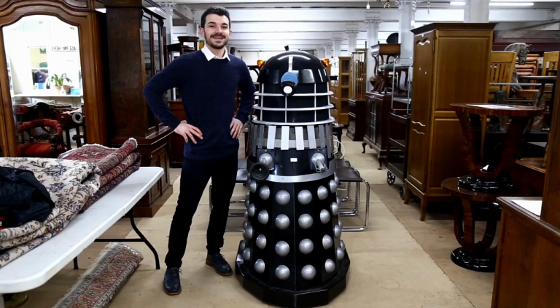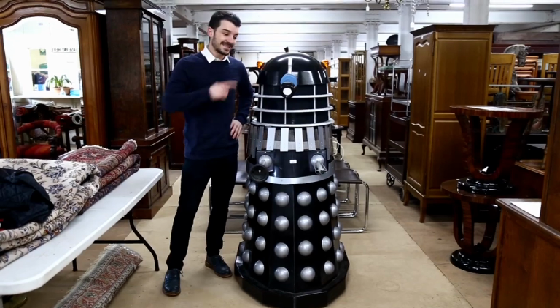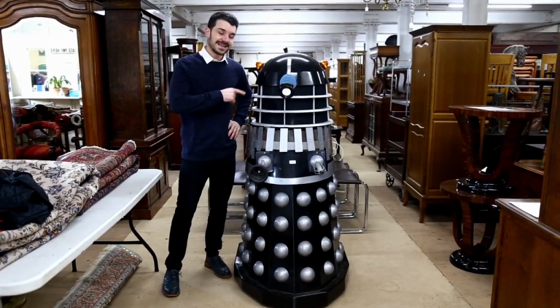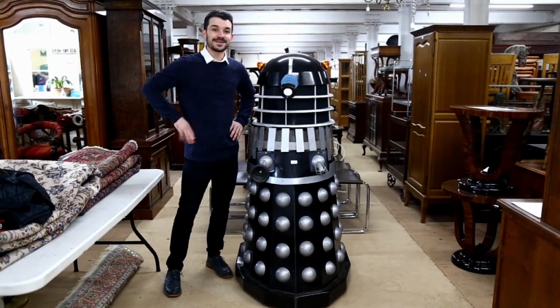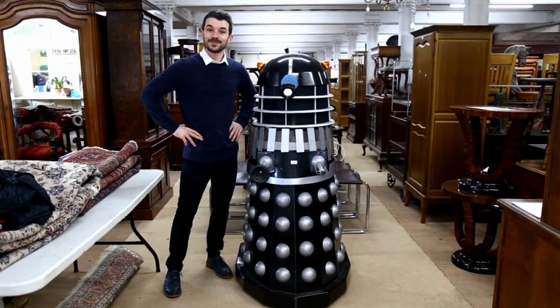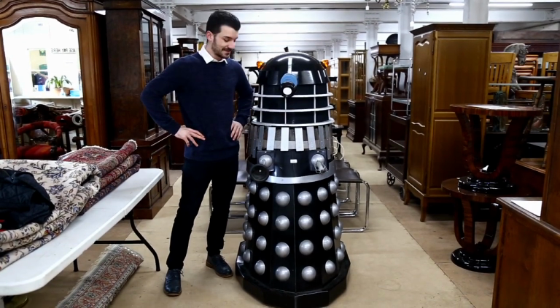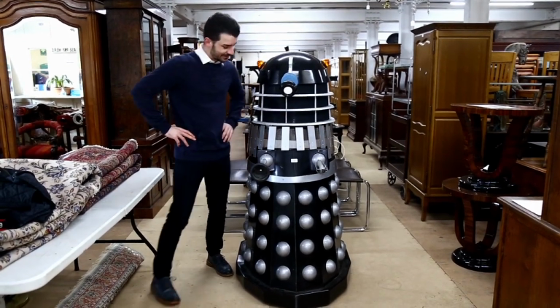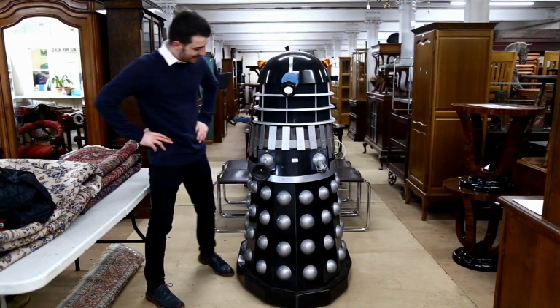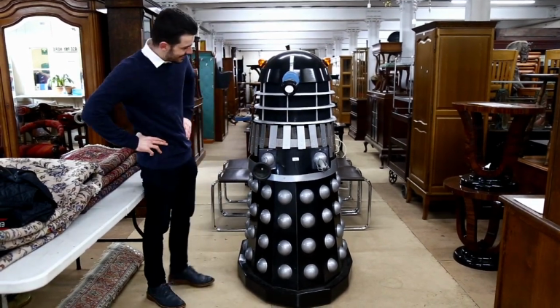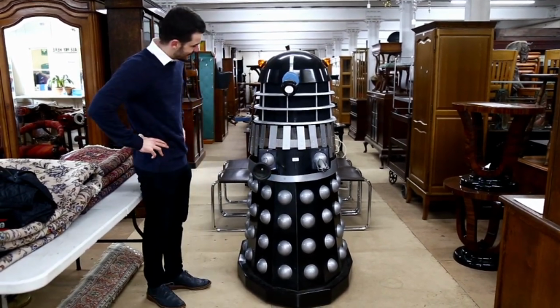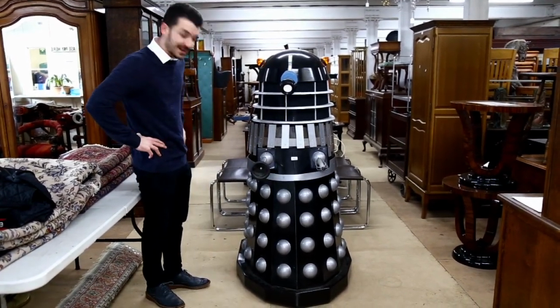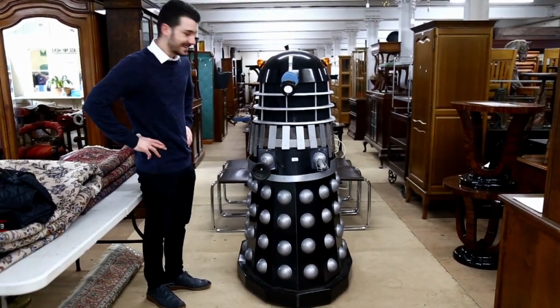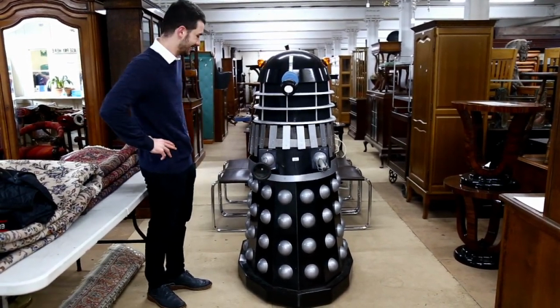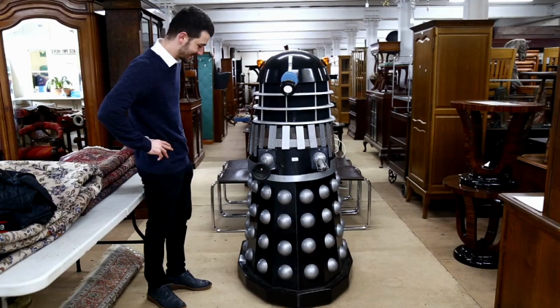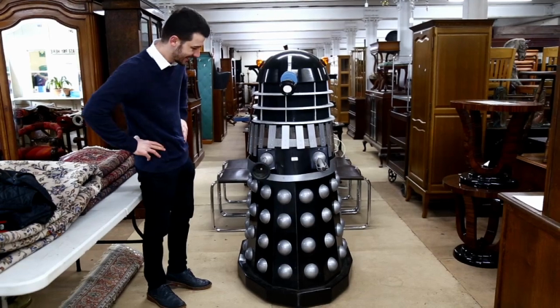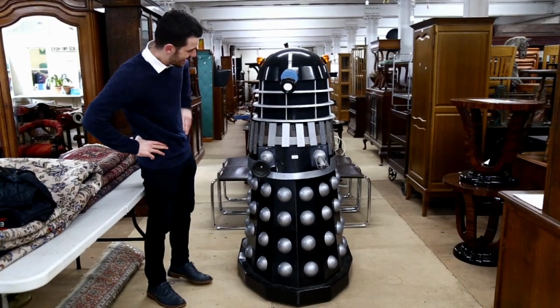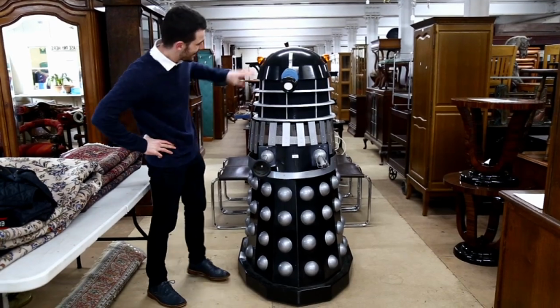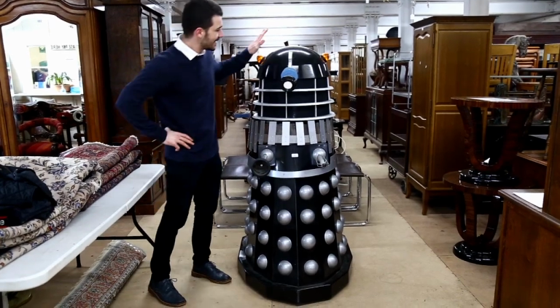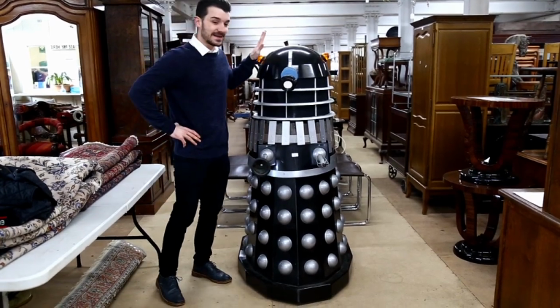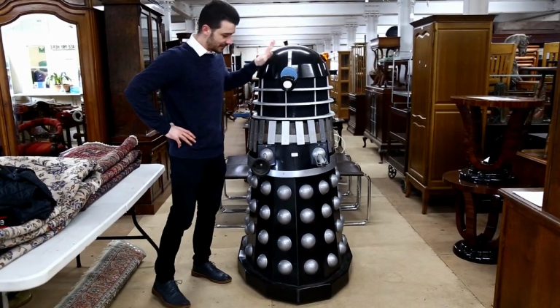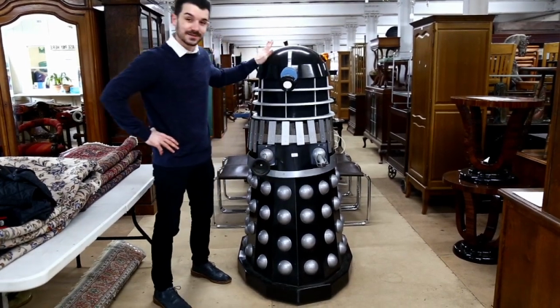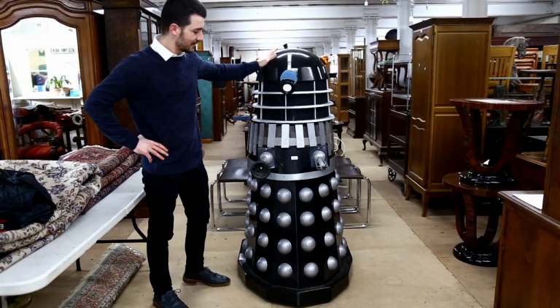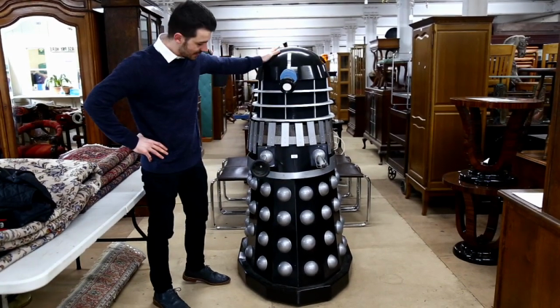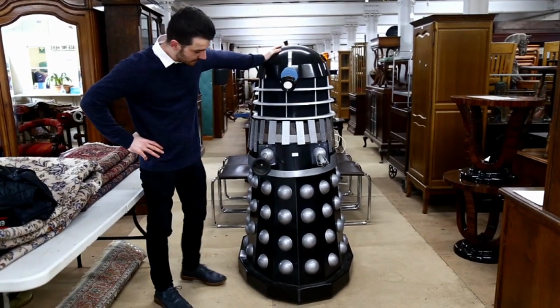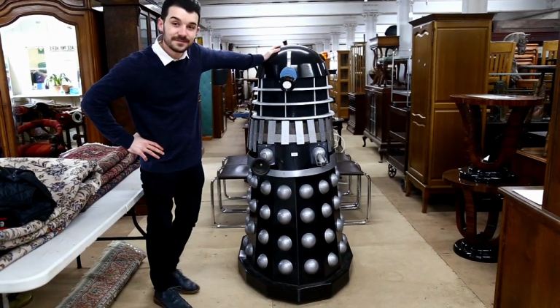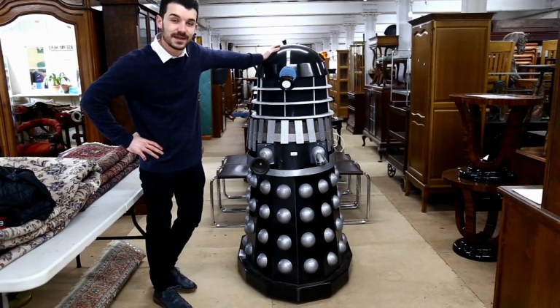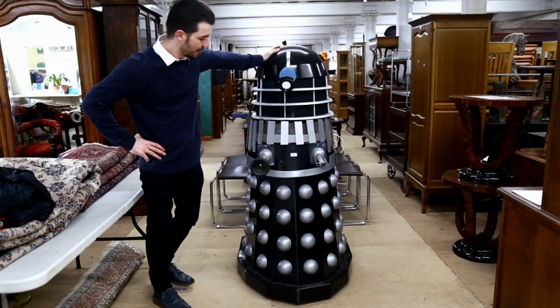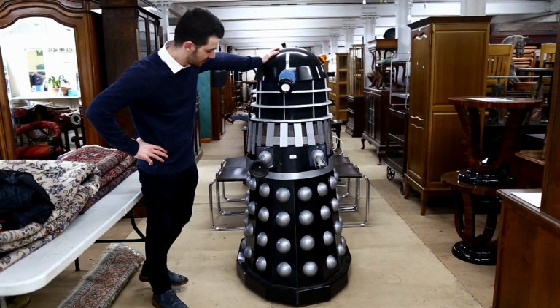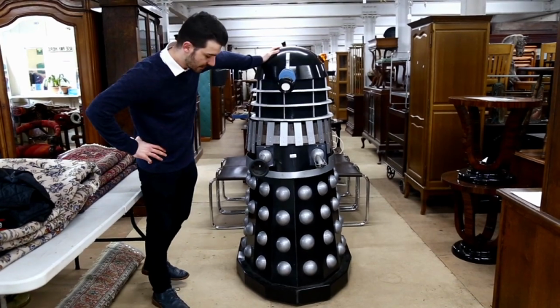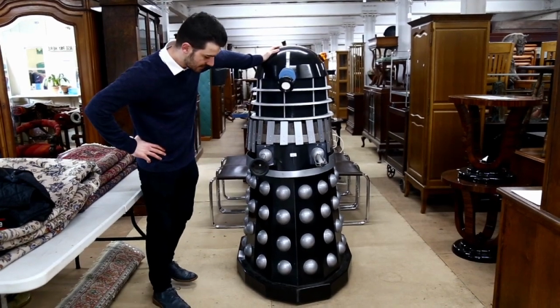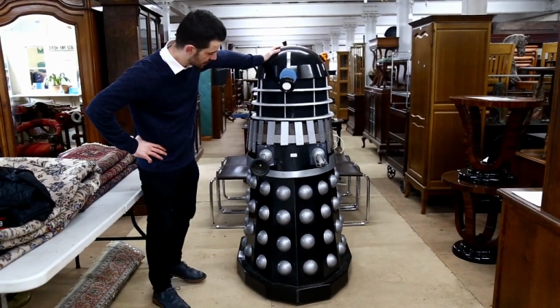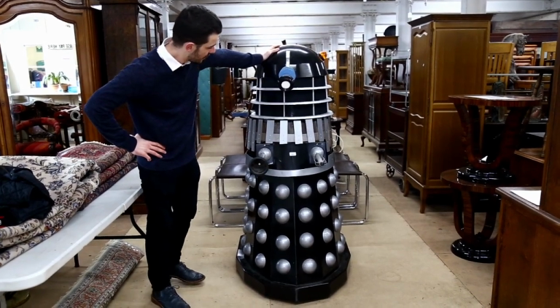So this is another thing we've probably never sold before - a Dalek from Doctor Who. And I believe, or so I'm told, this one was actually featured in one of the Doctor Who programmes.